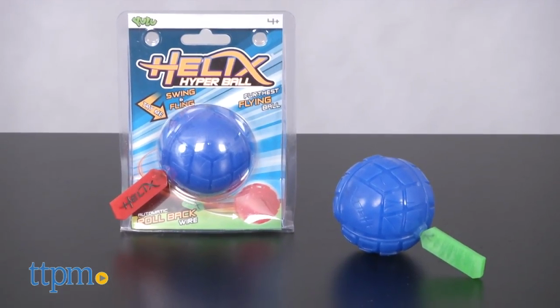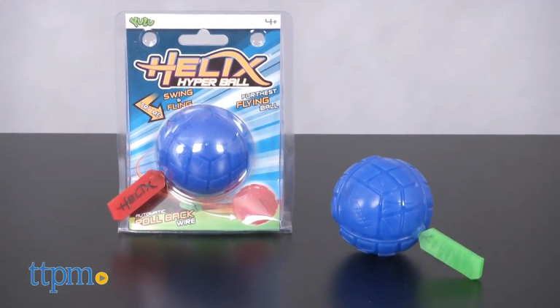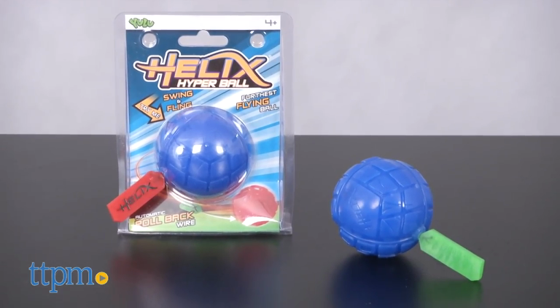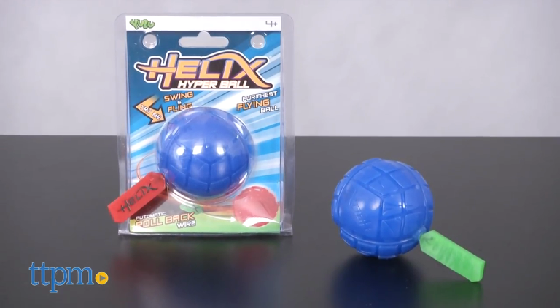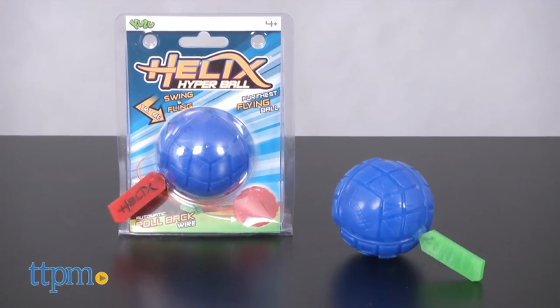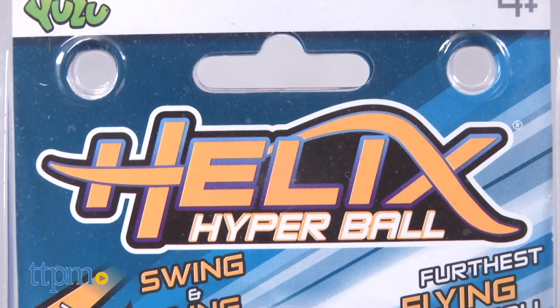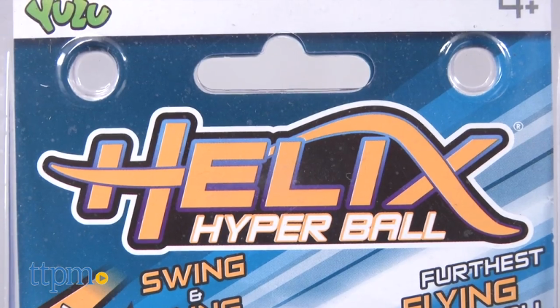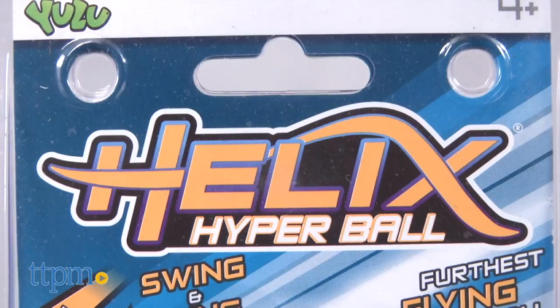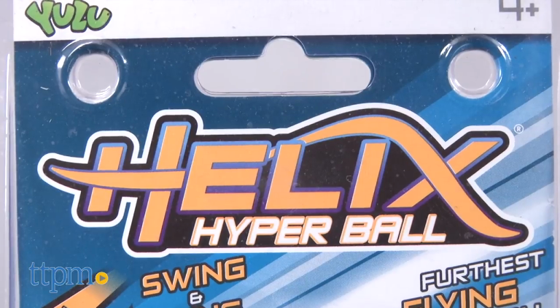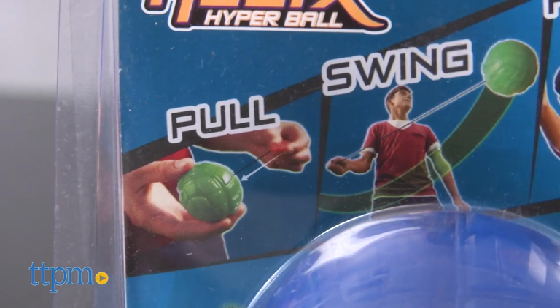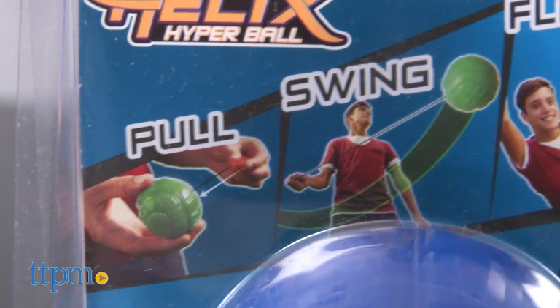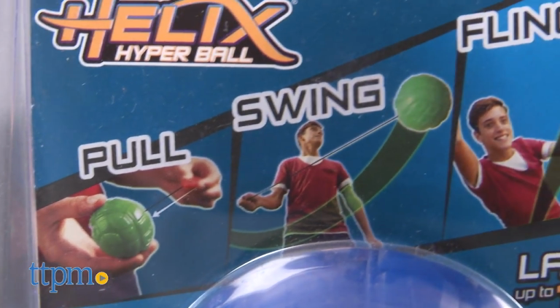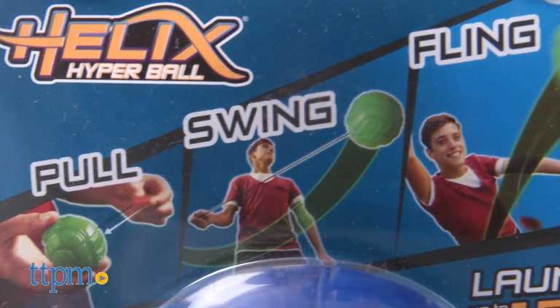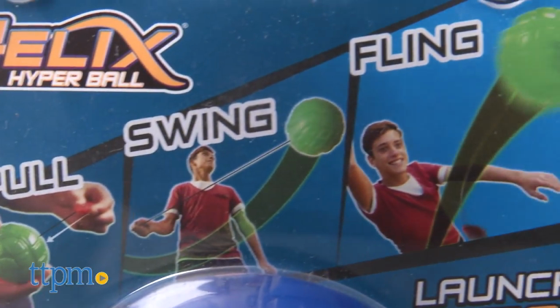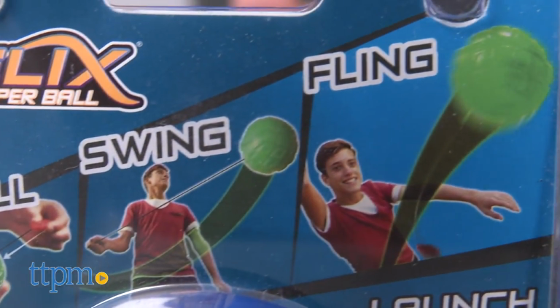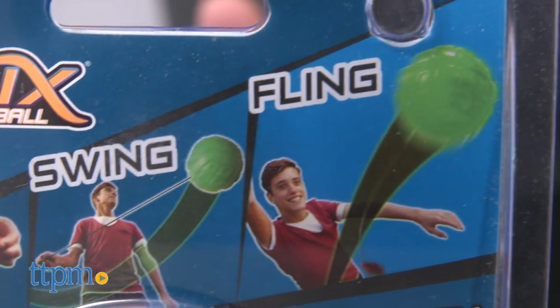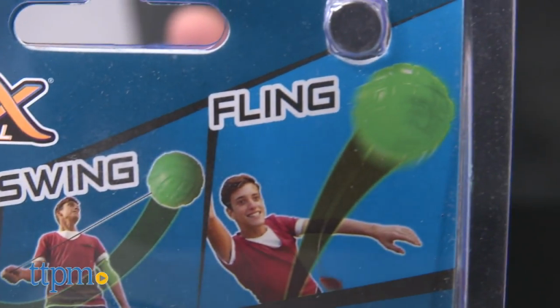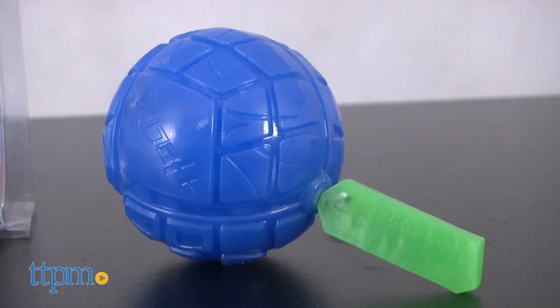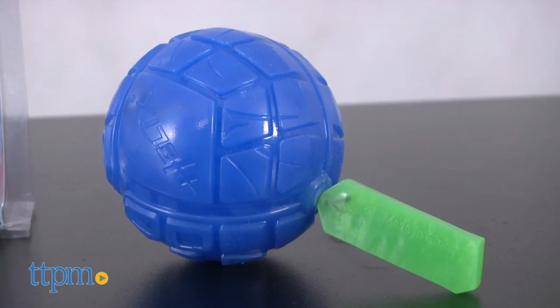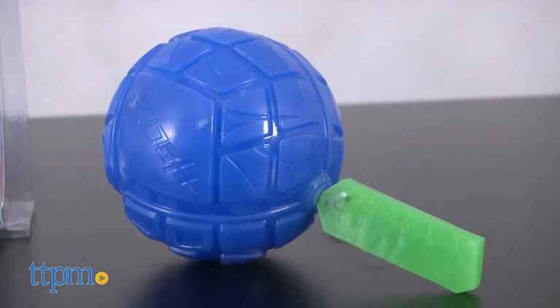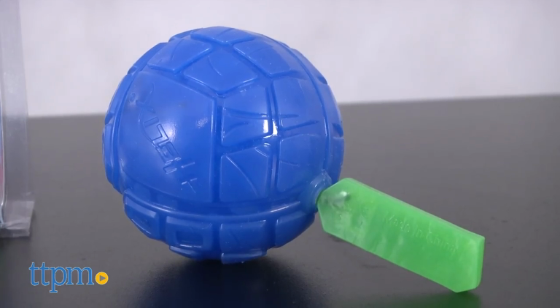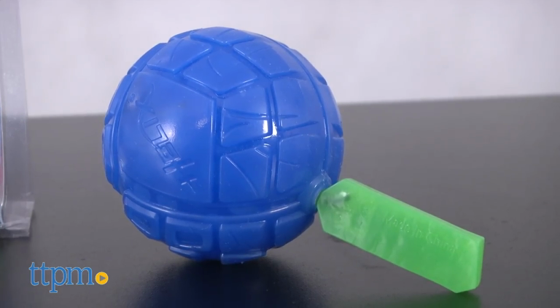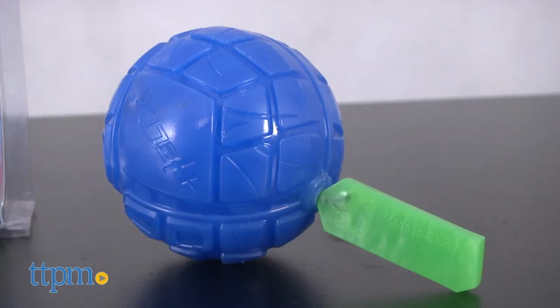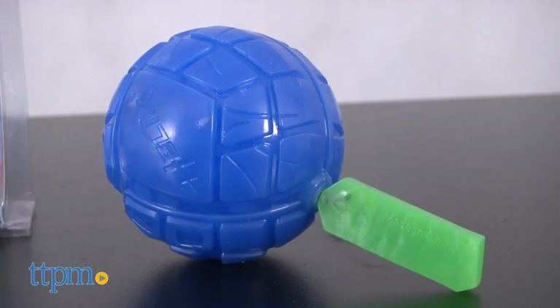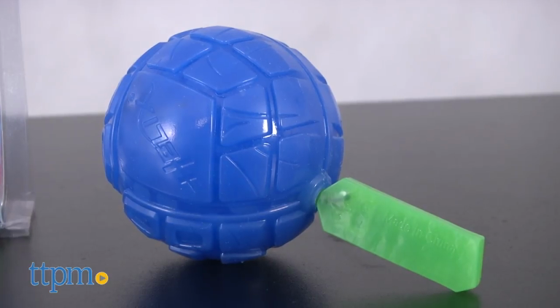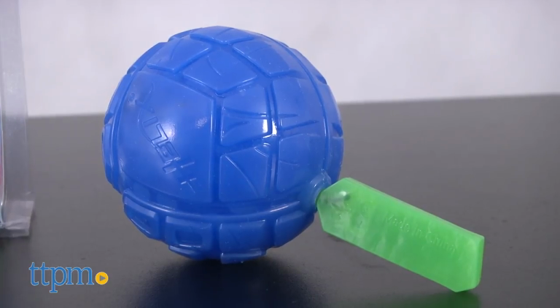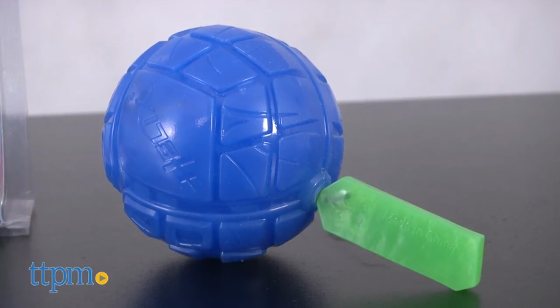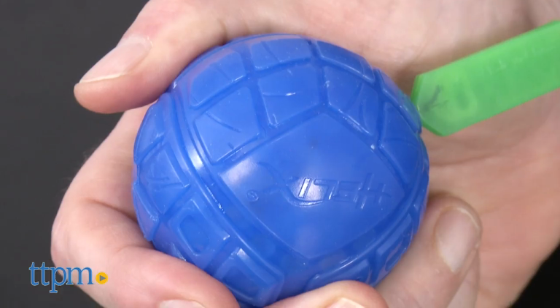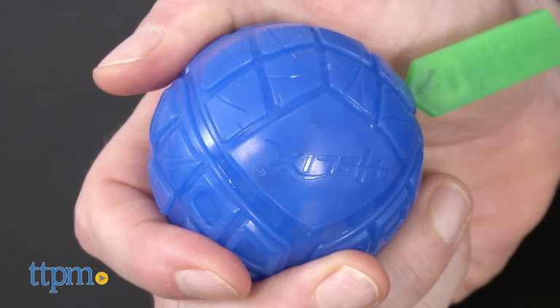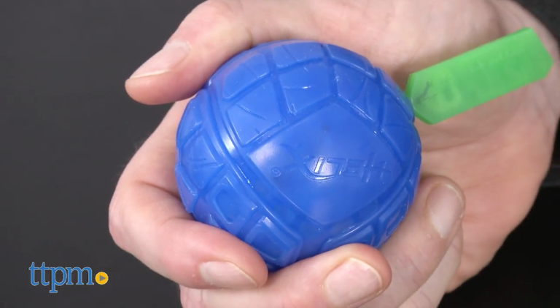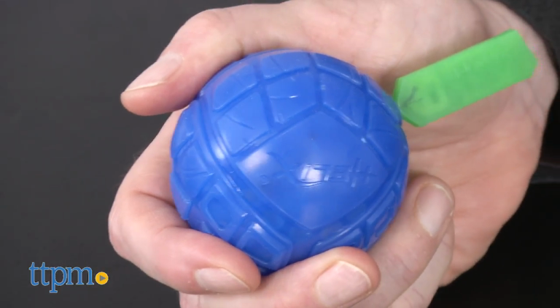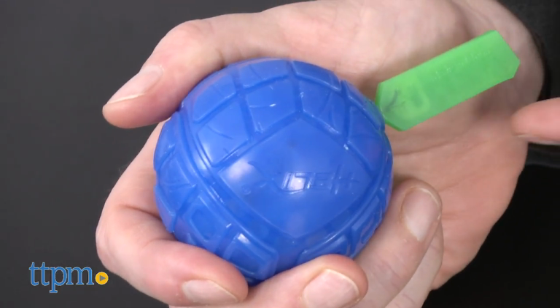You can actually fling this thing as far as 100 feet thanks to the ingenious design. Here's how it works. It starts as a soft silicone ball, slightly smaller than a traditional tennis ball, and a great size for throwing.